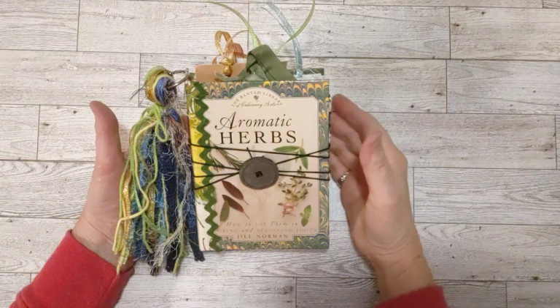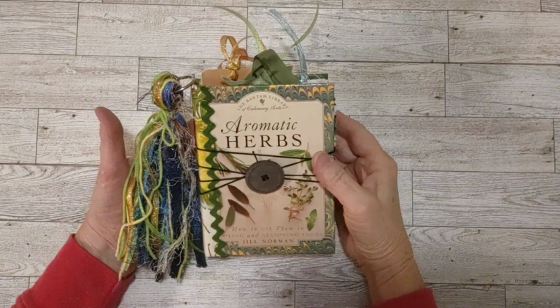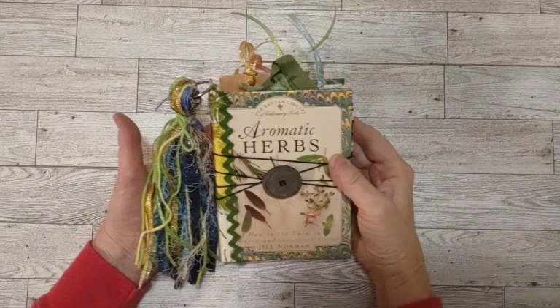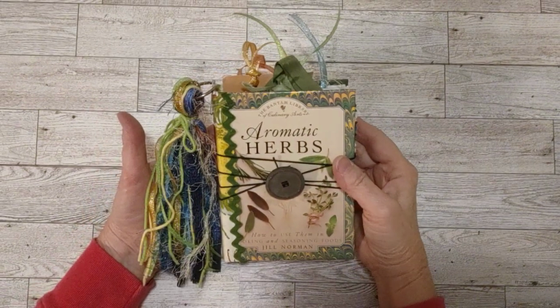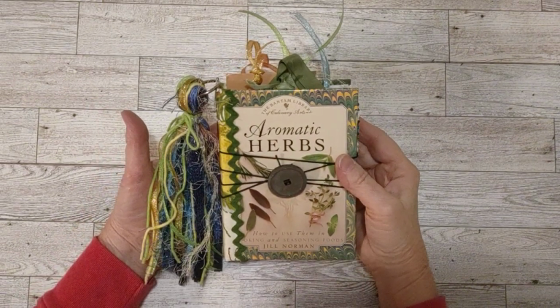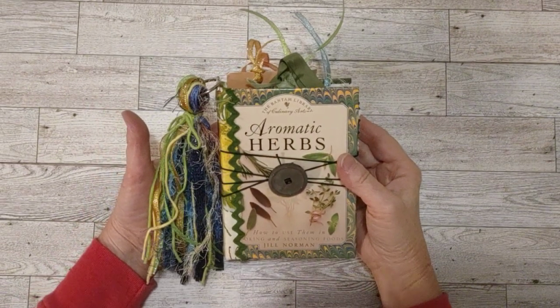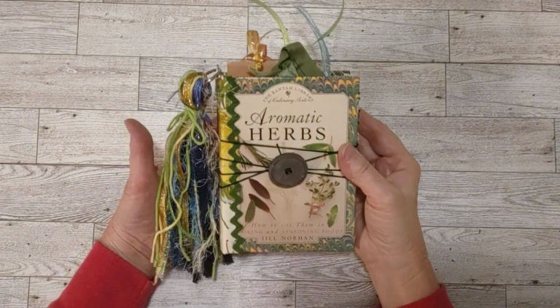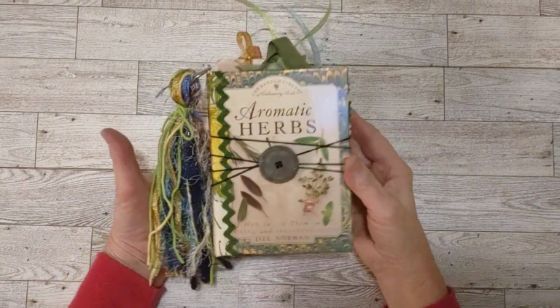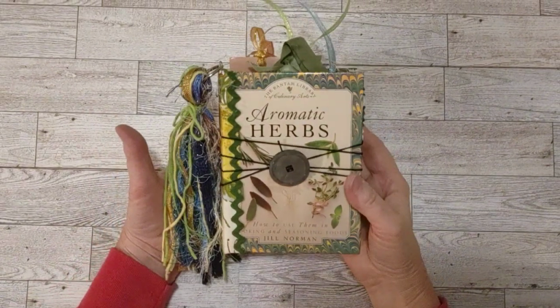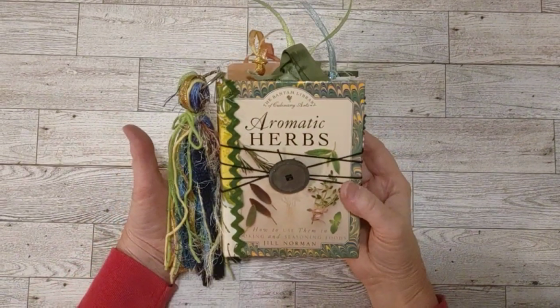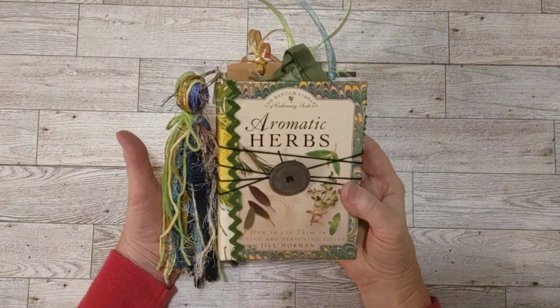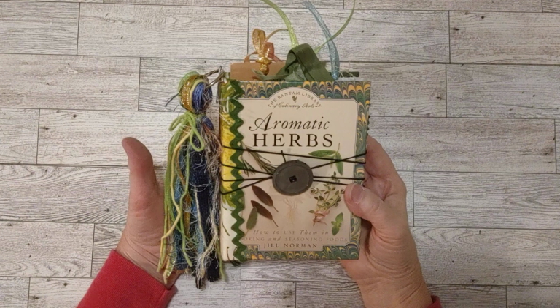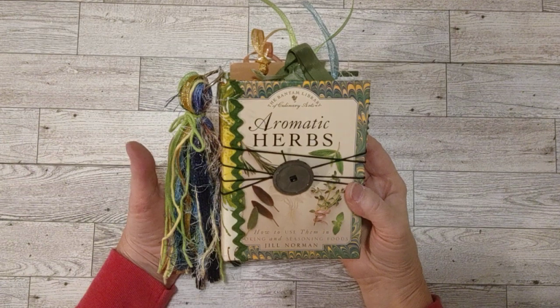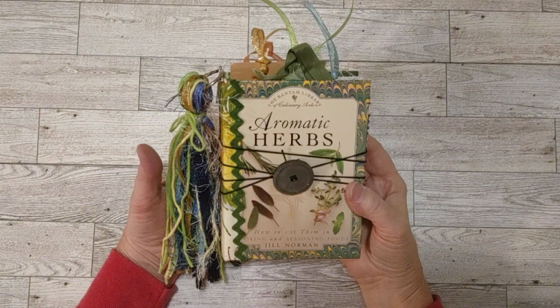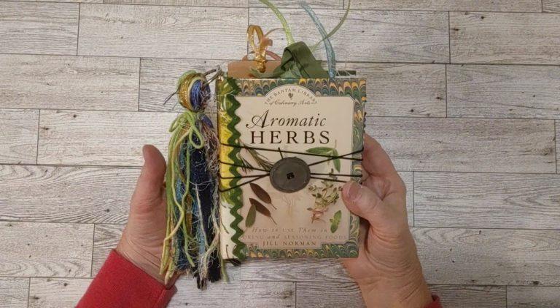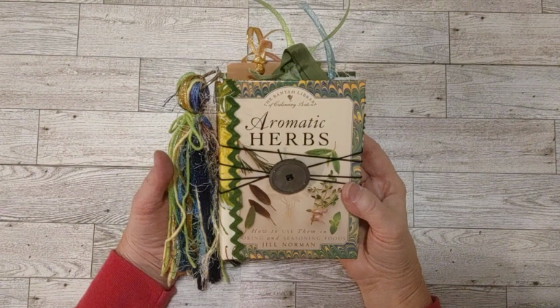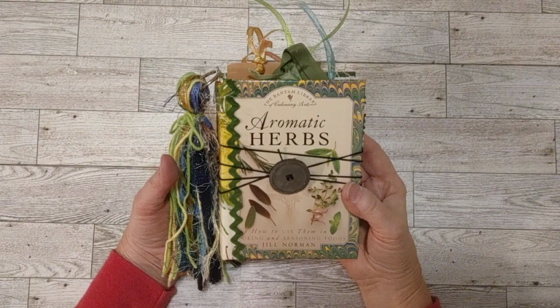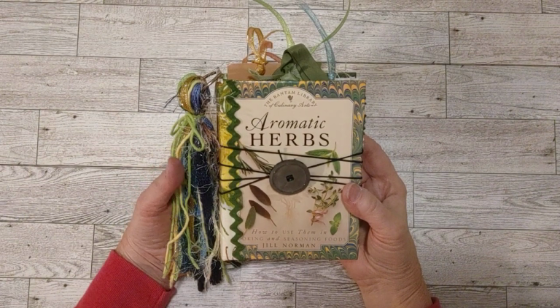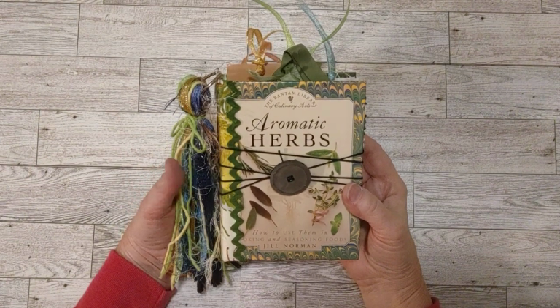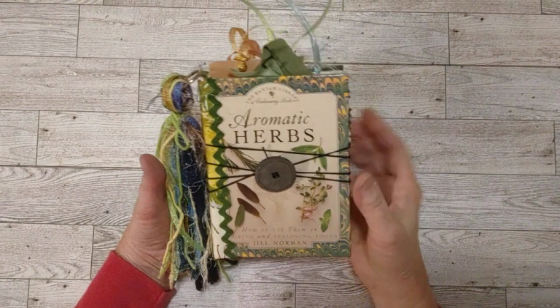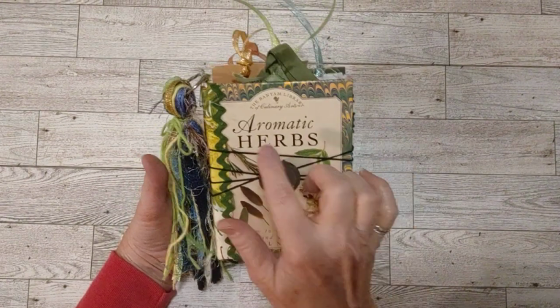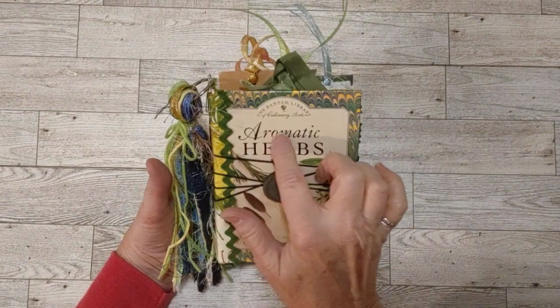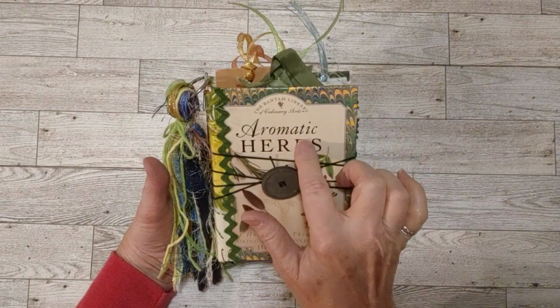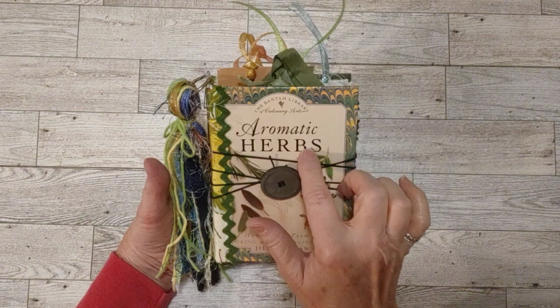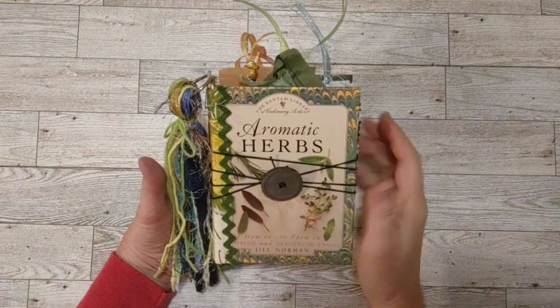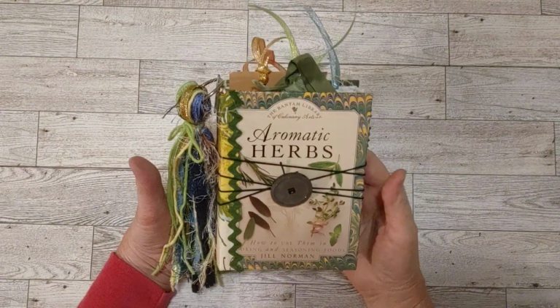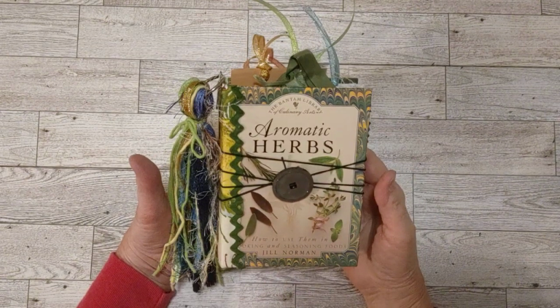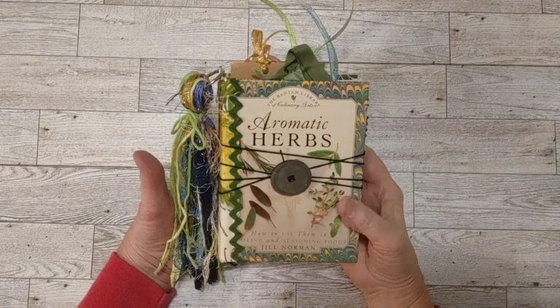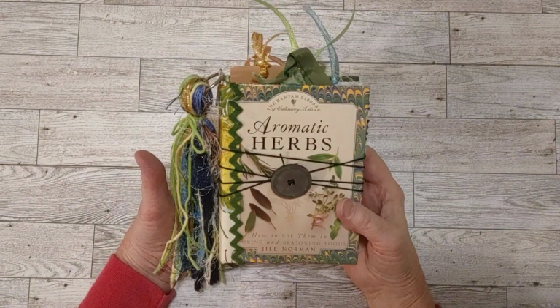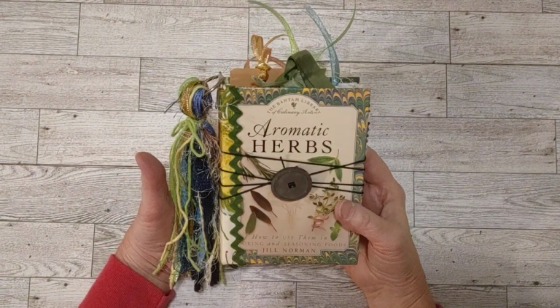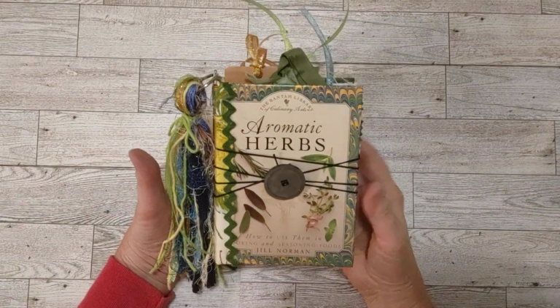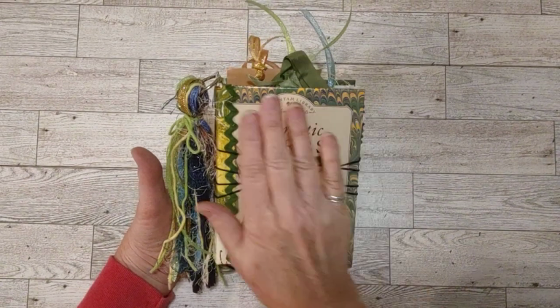Hello my friends, welcome to my craft room. This is Sherry. I'm here with a flip through of this garden journal — or I'm calling it a garden journal — but it's actually called Aromatic Herbs, and it's a cute little journal.